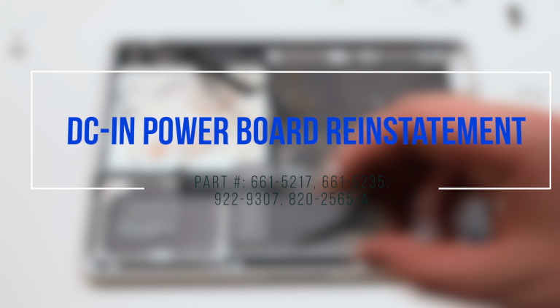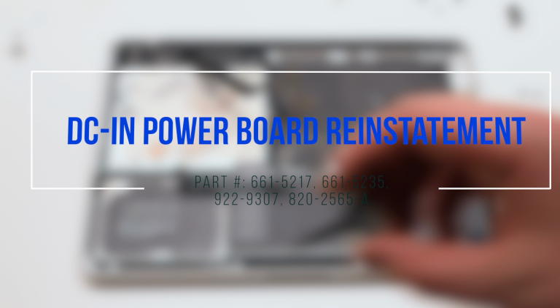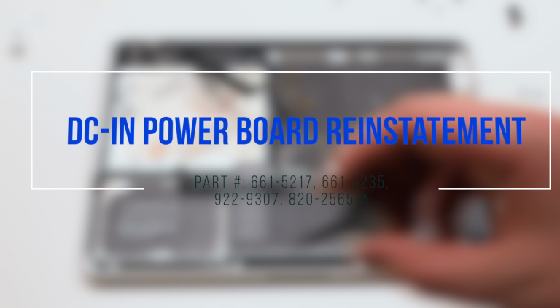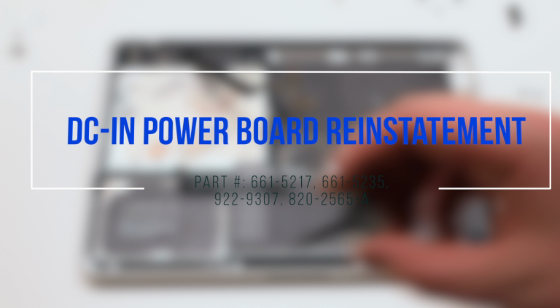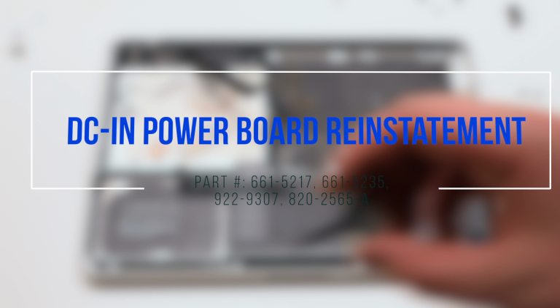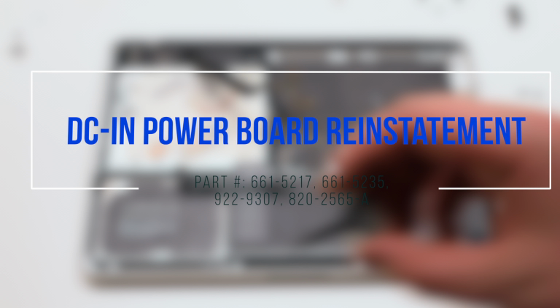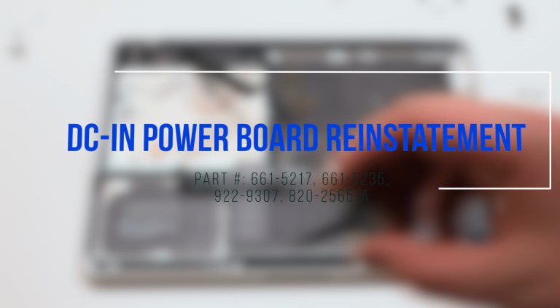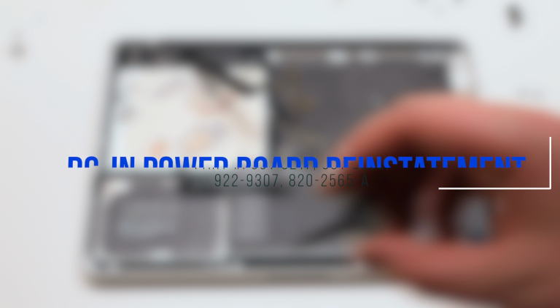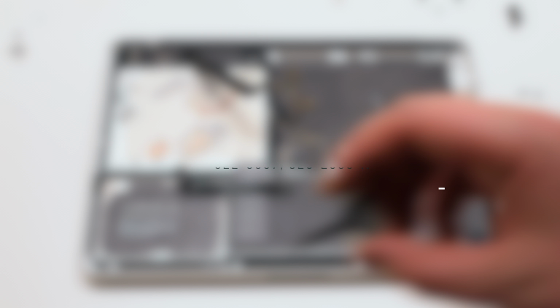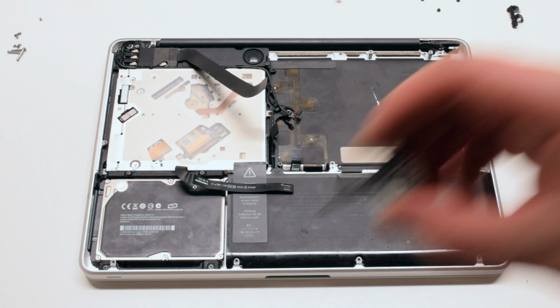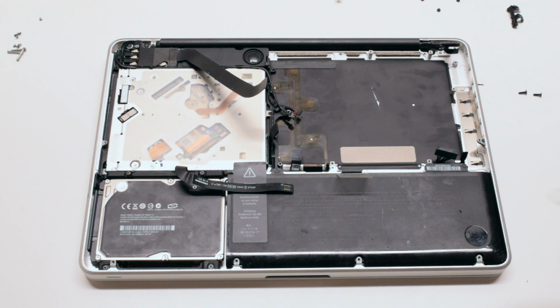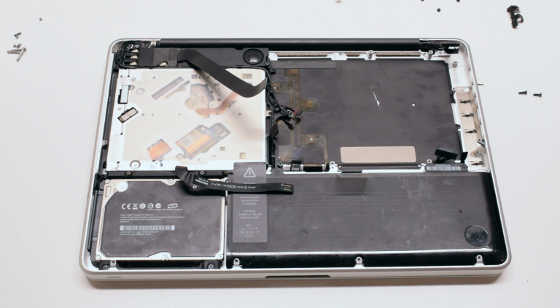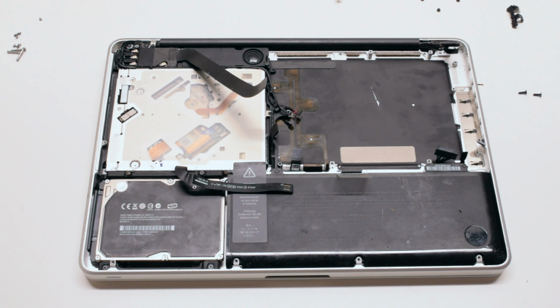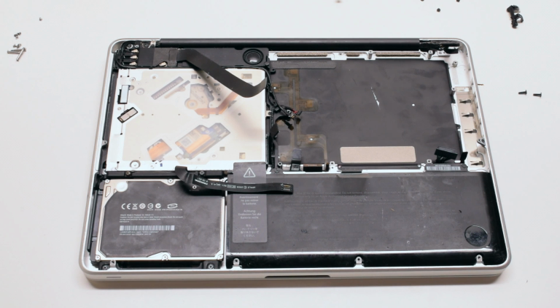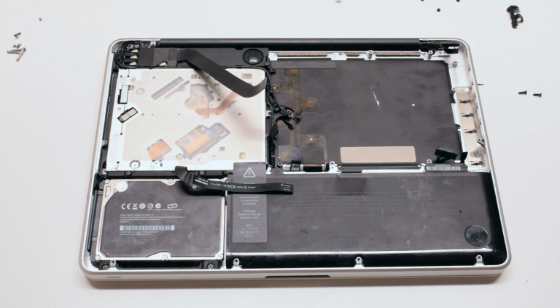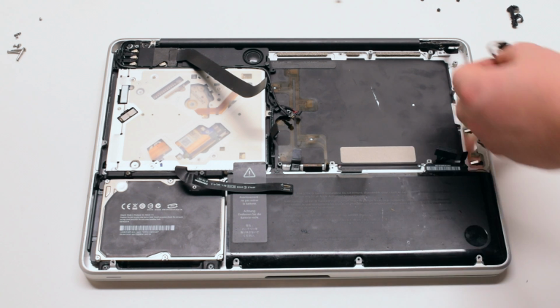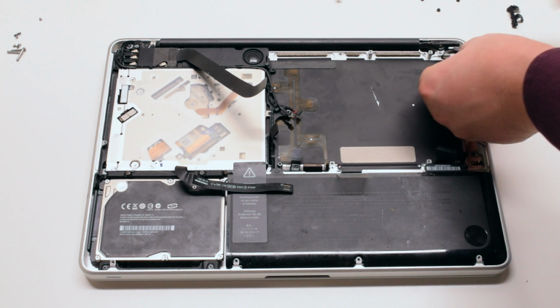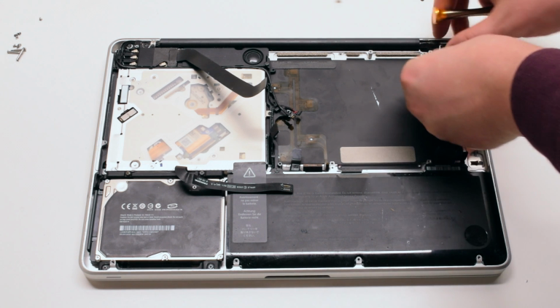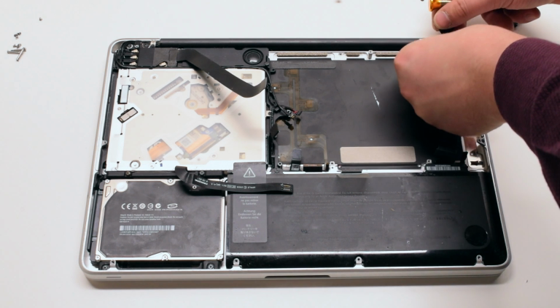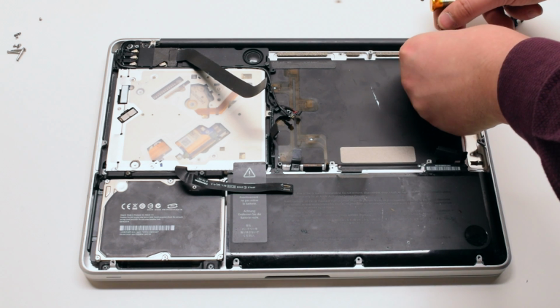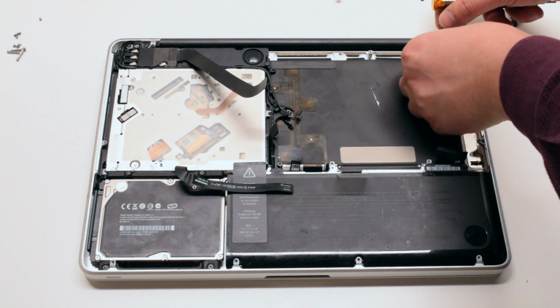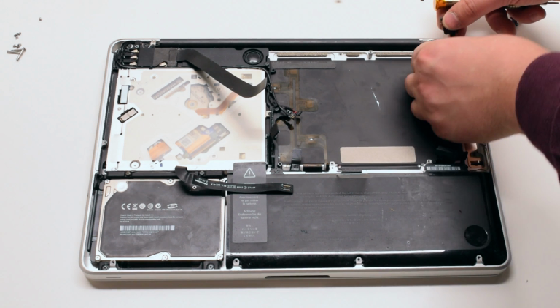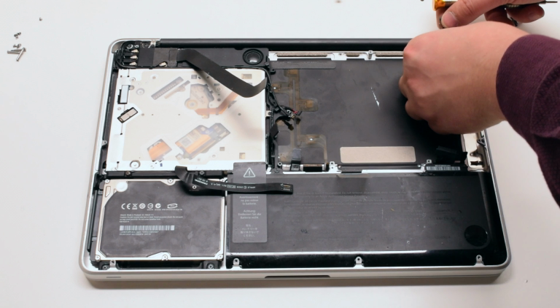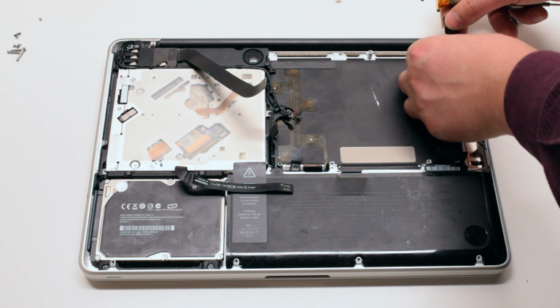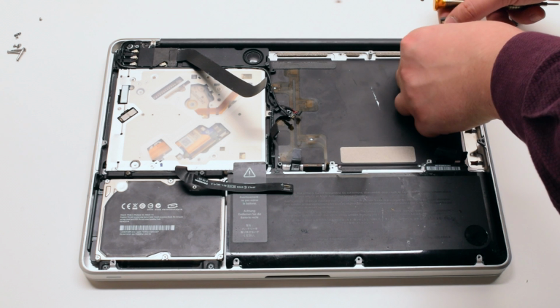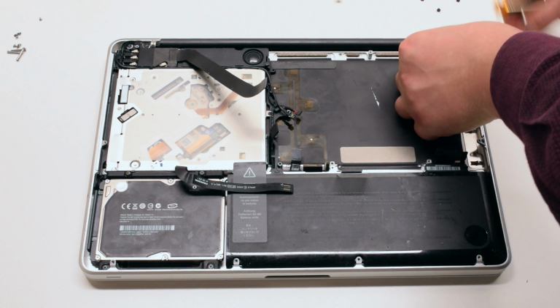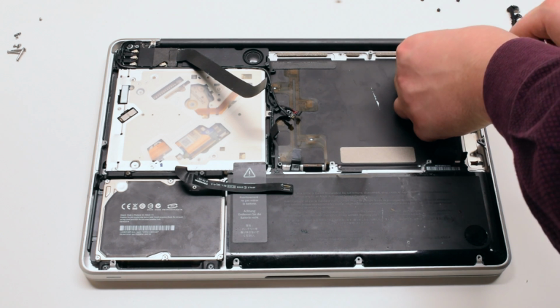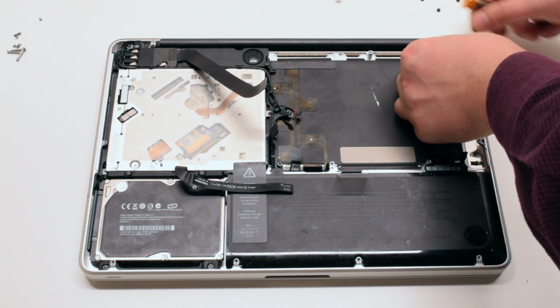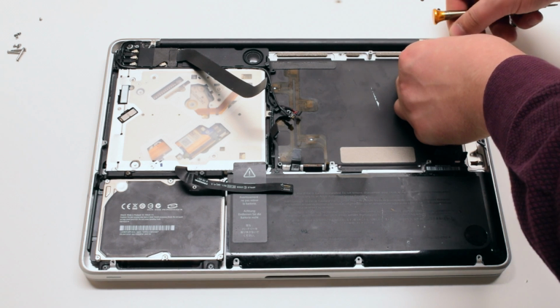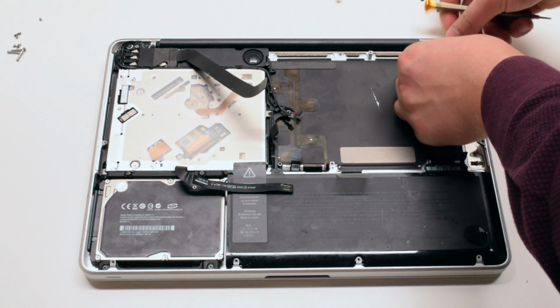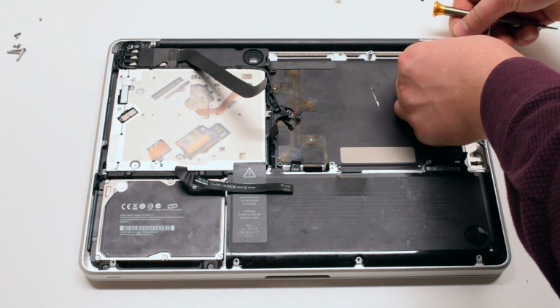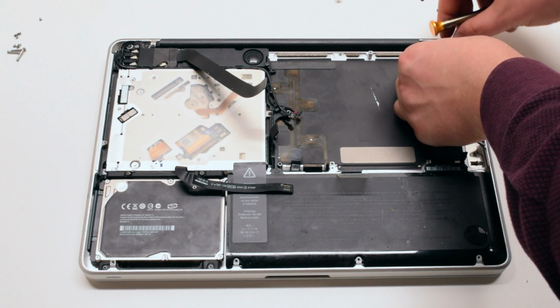DCN power board reinstallation. Place the power board into its socket and secure it with the two T6 screws.